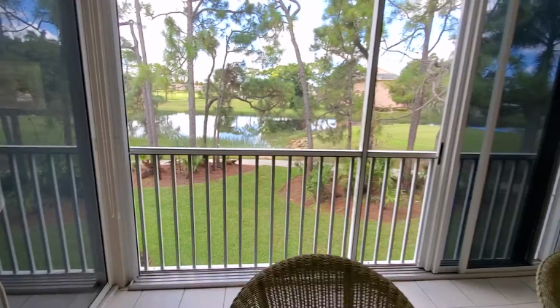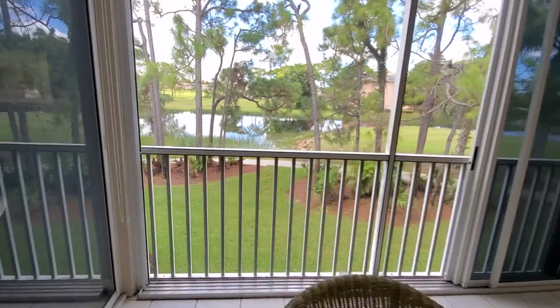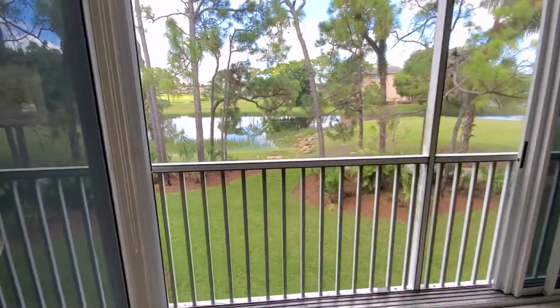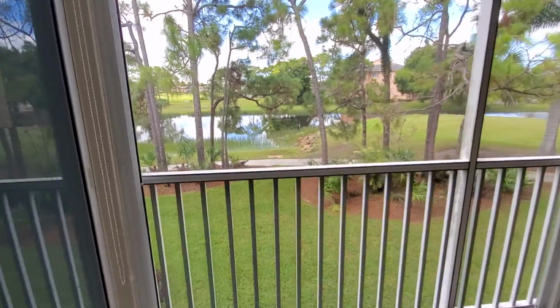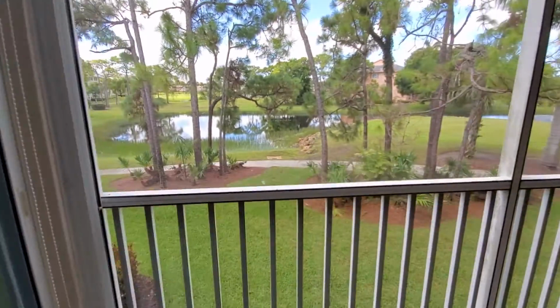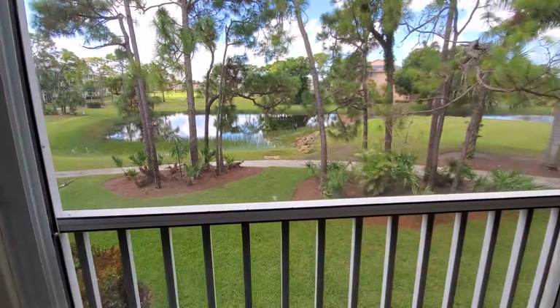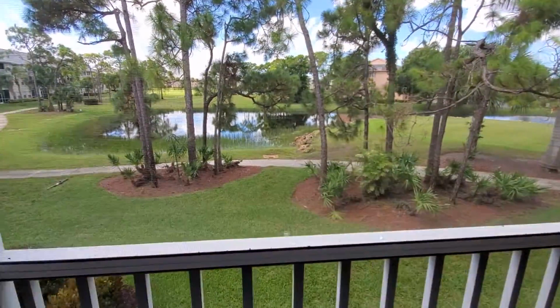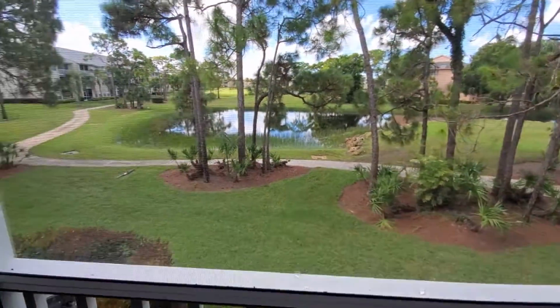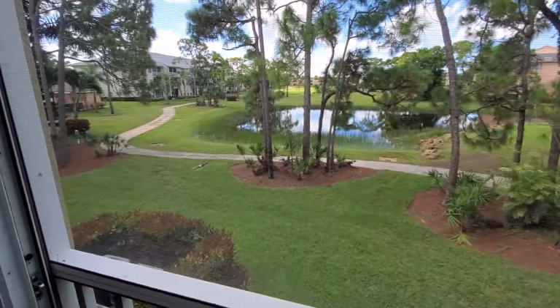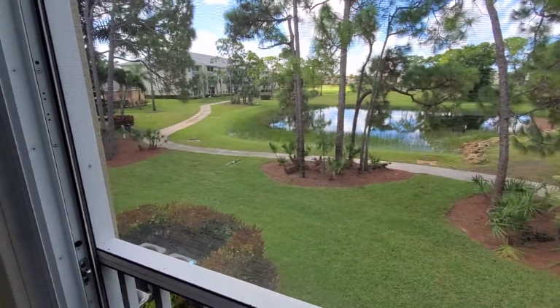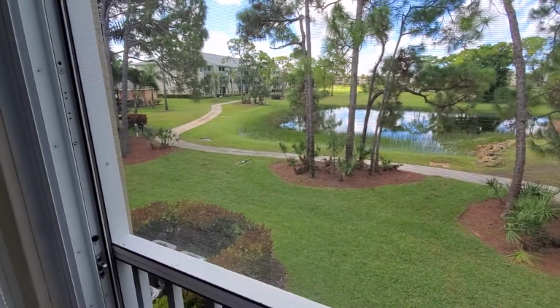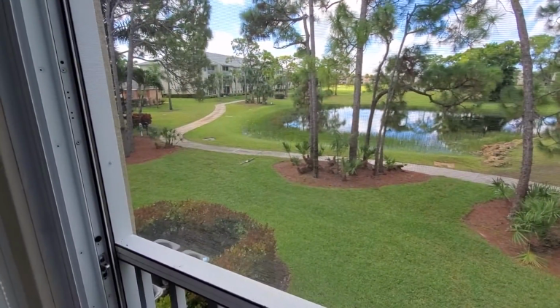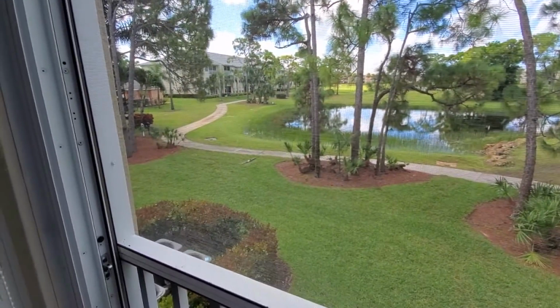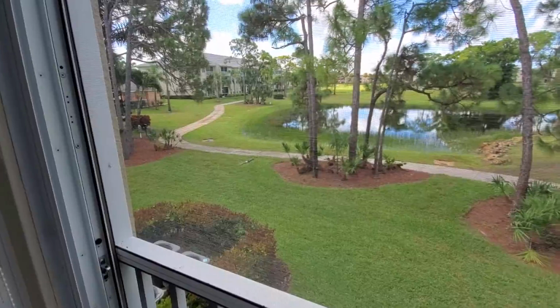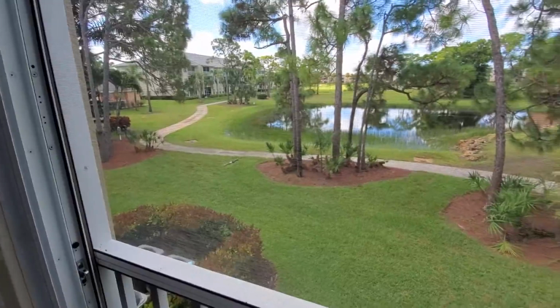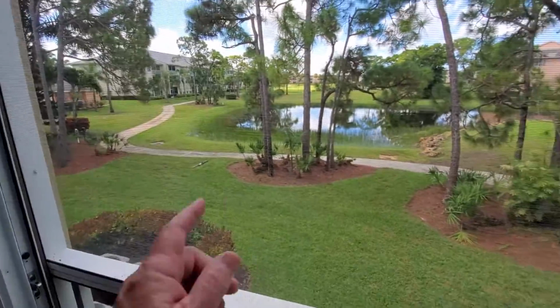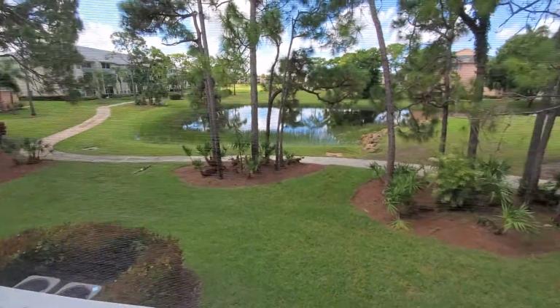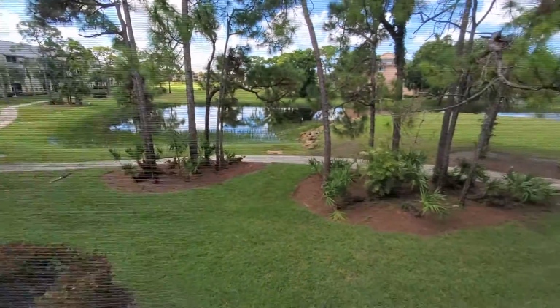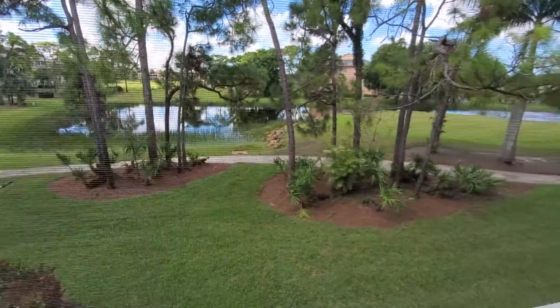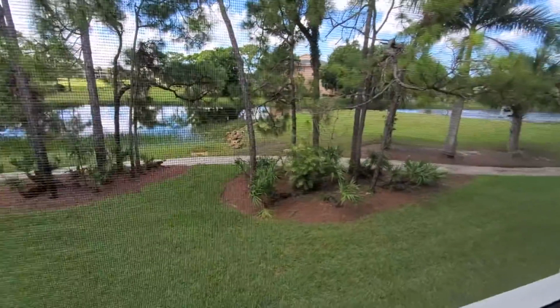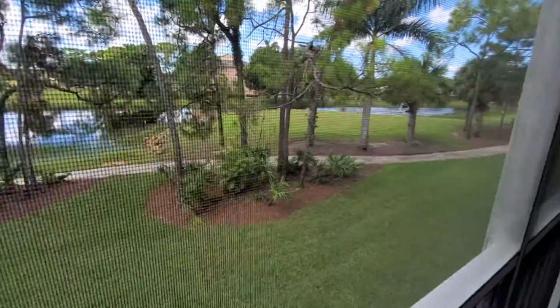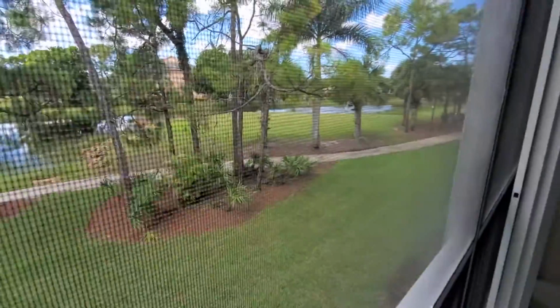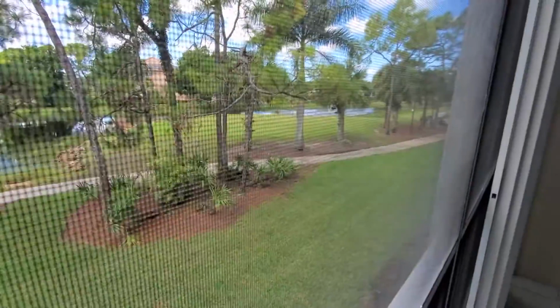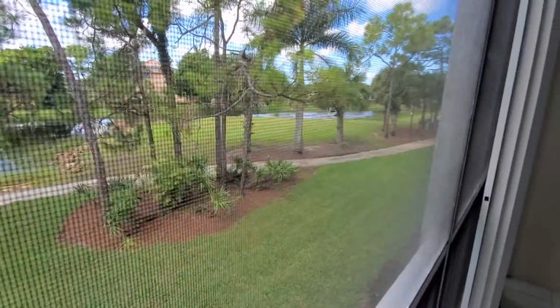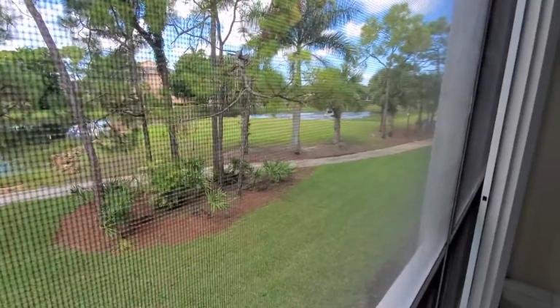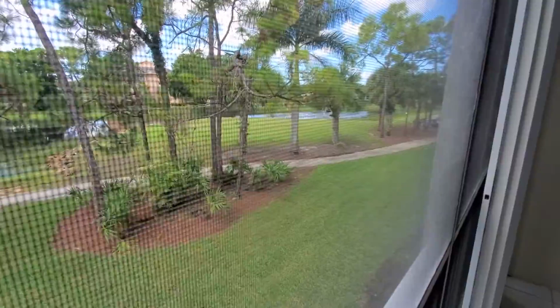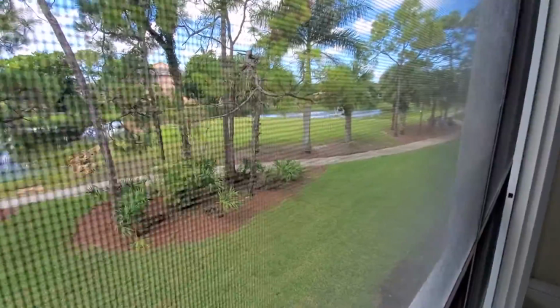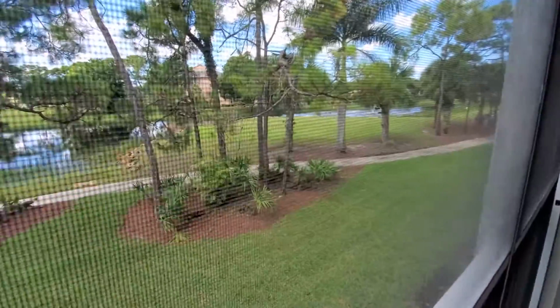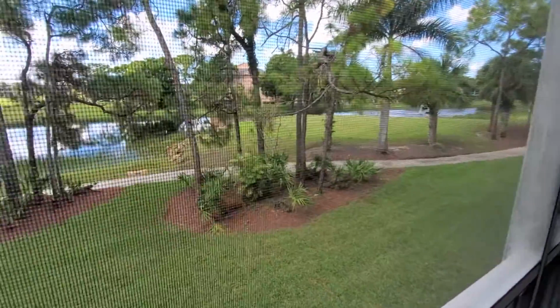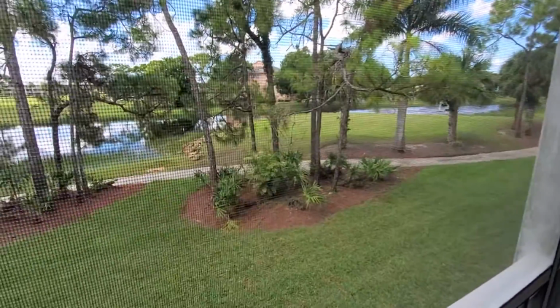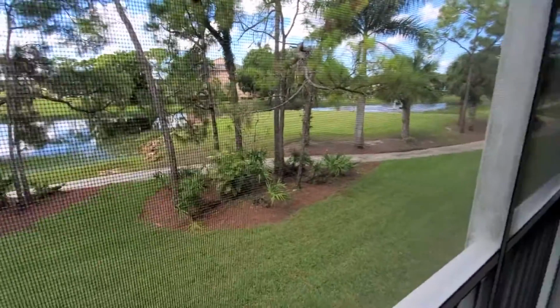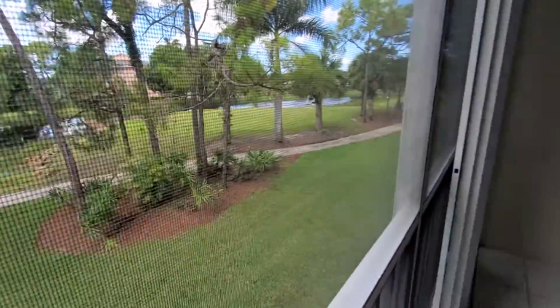But the view is sensational. Cart path — people buzzing by you. Looks like a little green right there. Very nice.